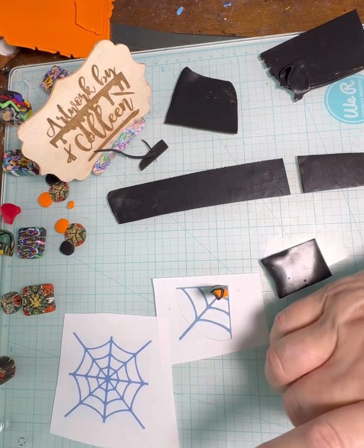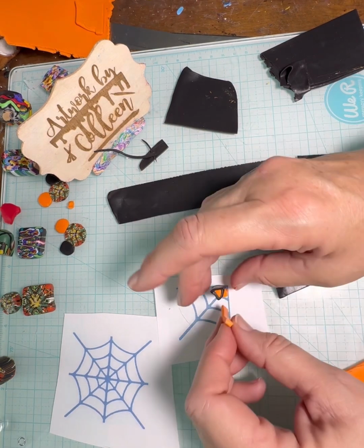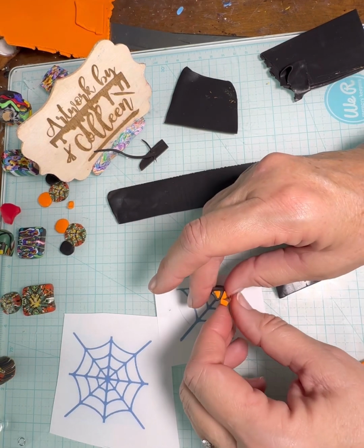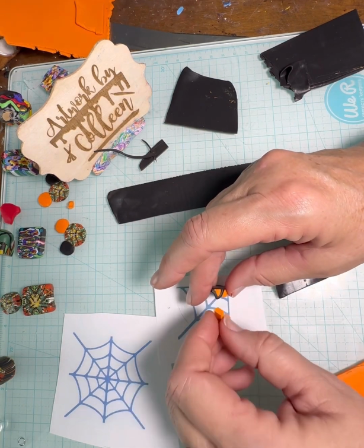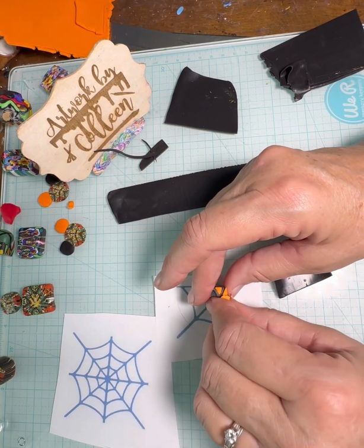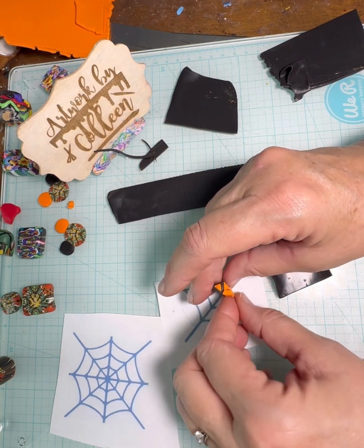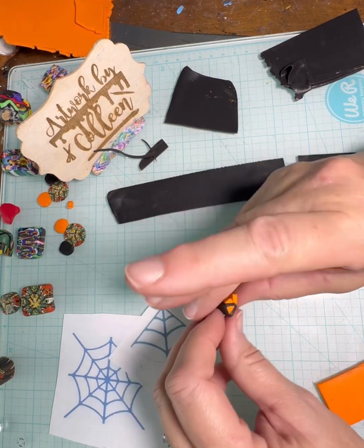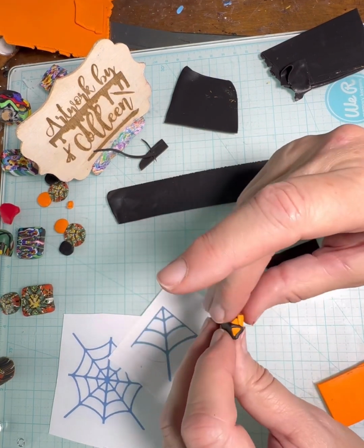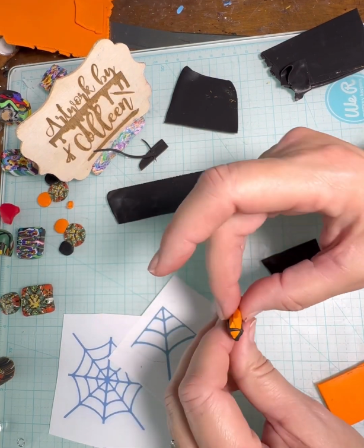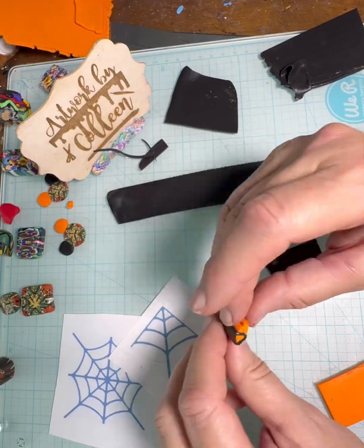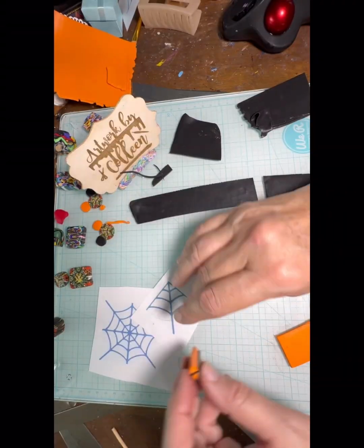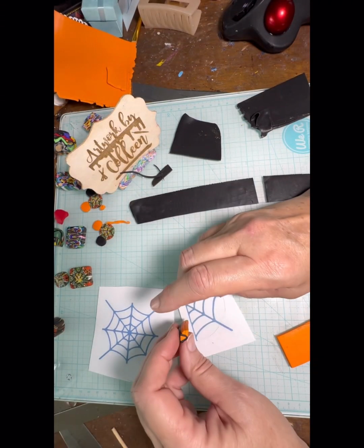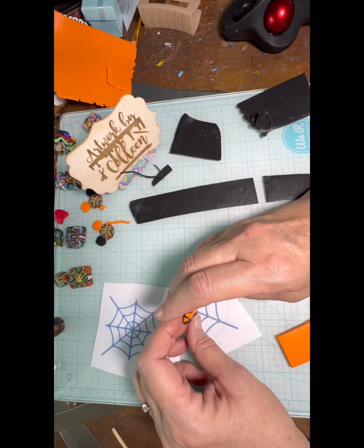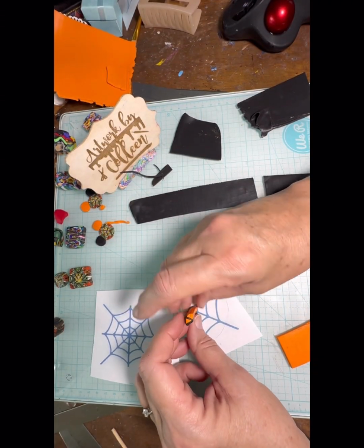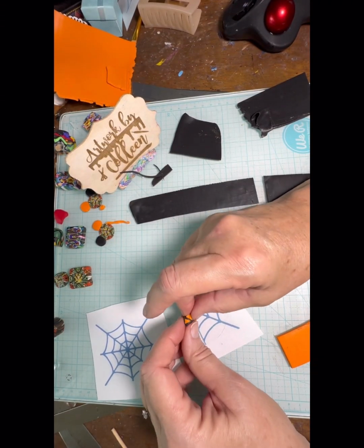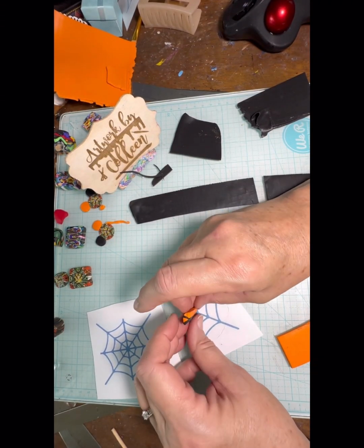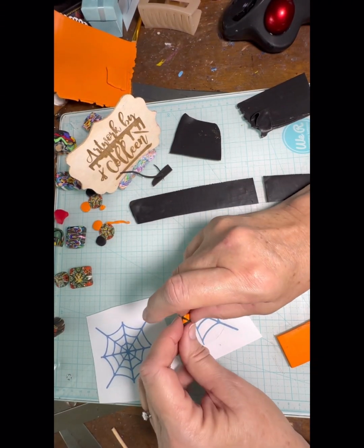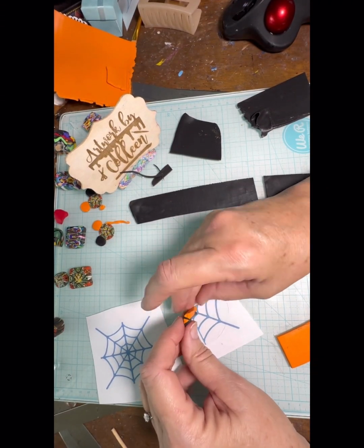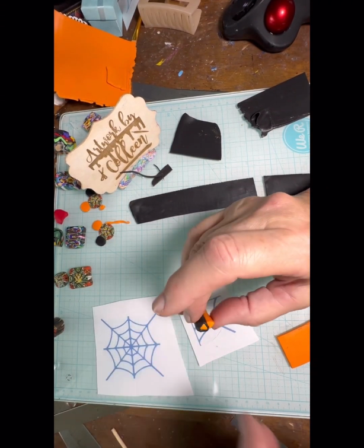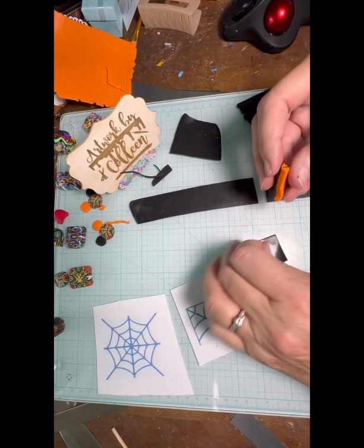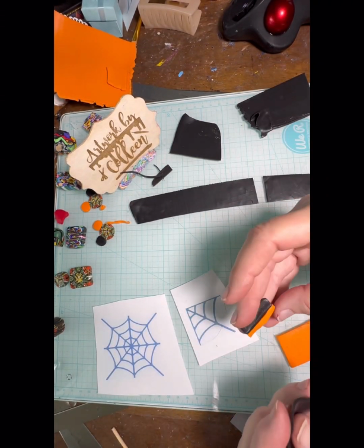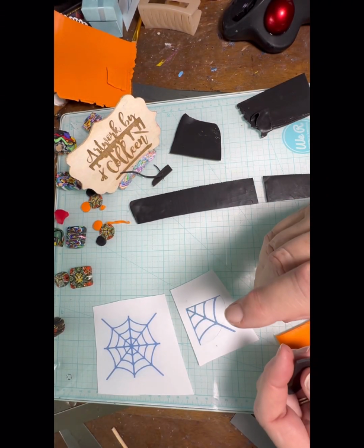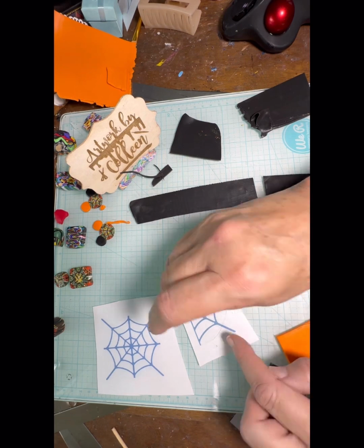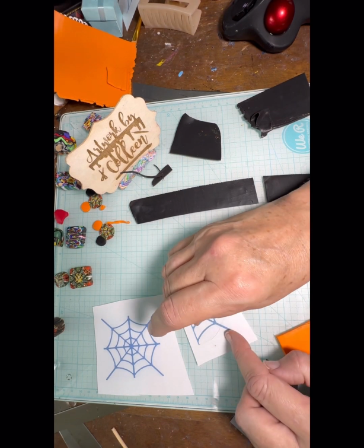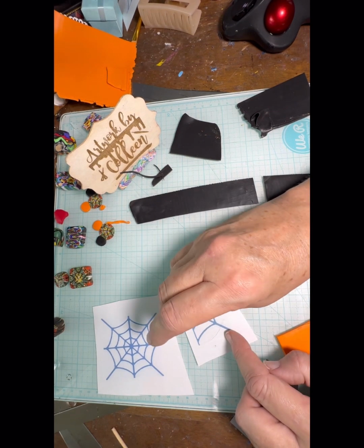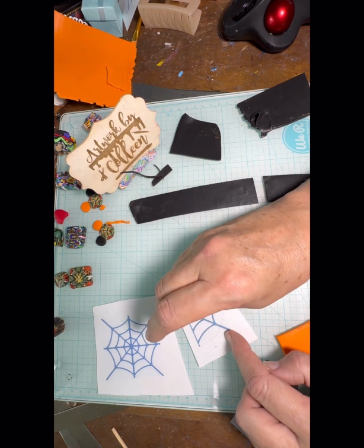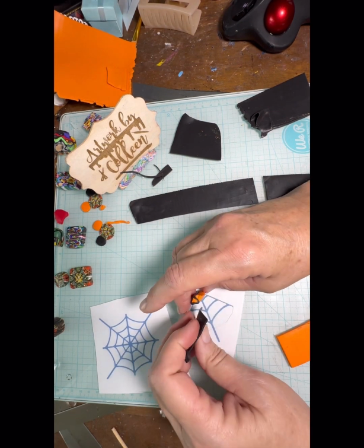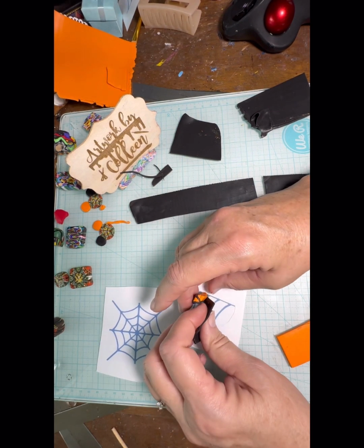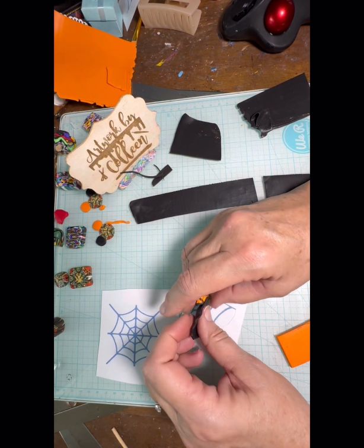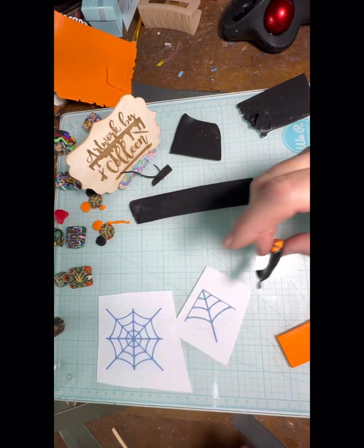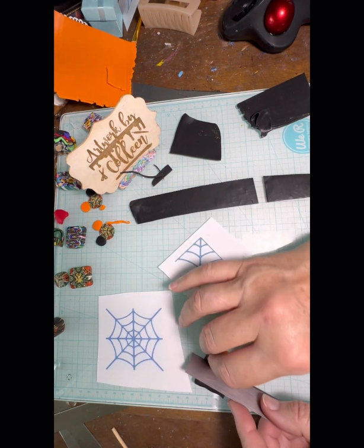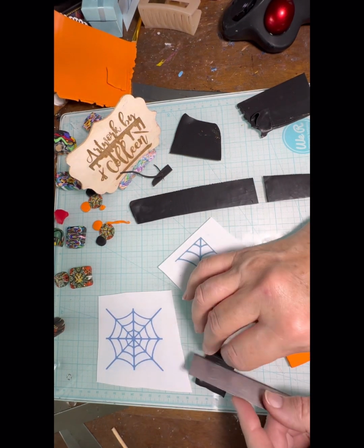So this is a pretty standard design — it's pretty straightforward the way I did it. I'm just following the designs as I go.